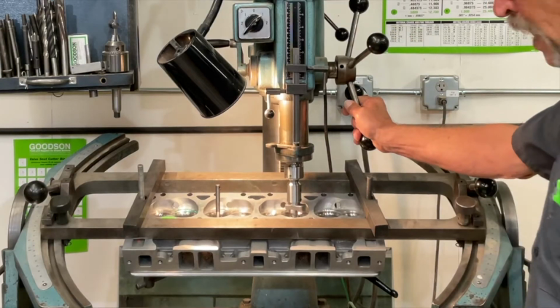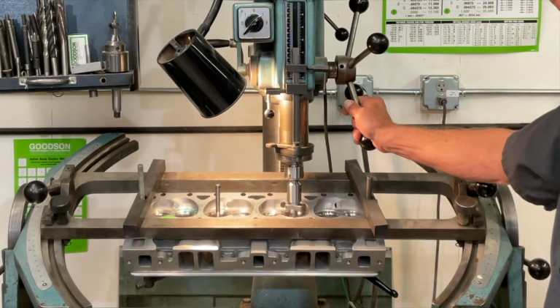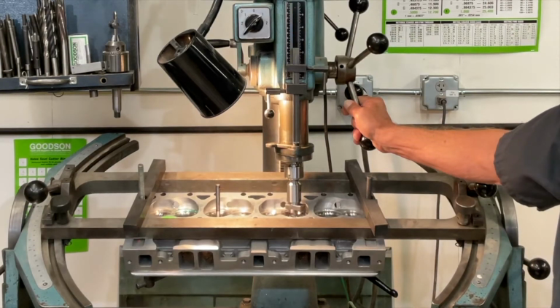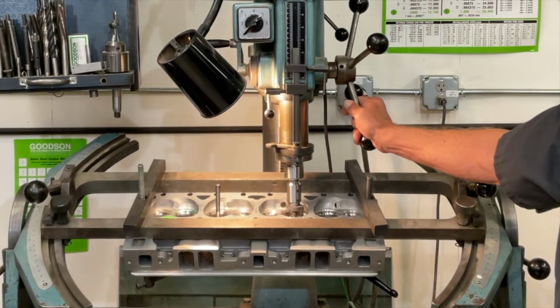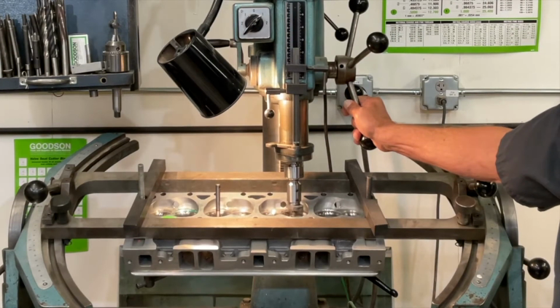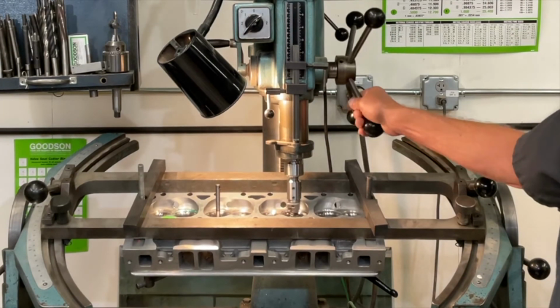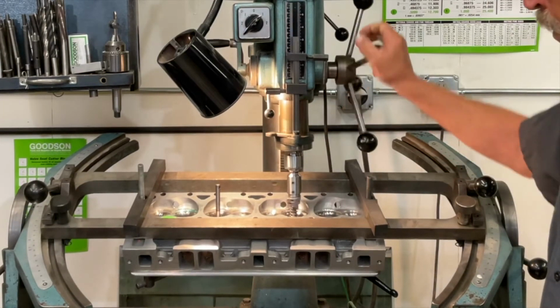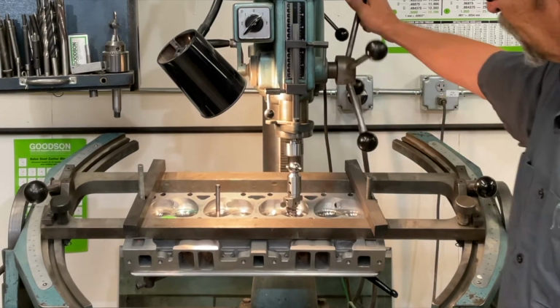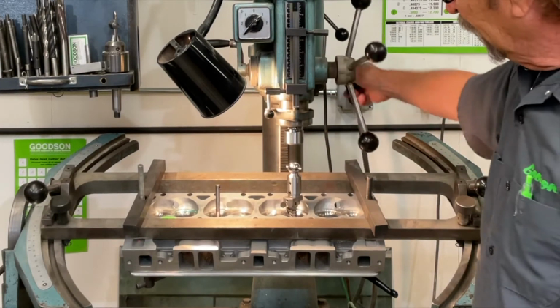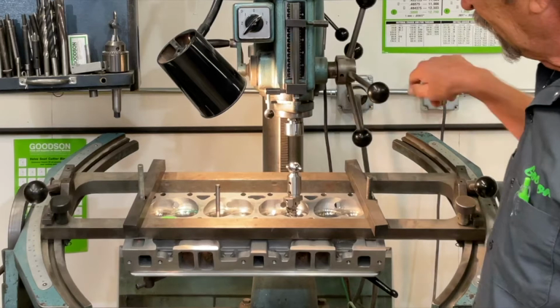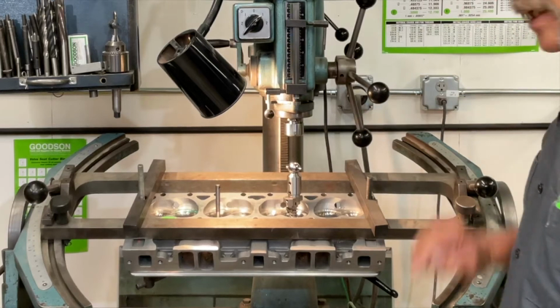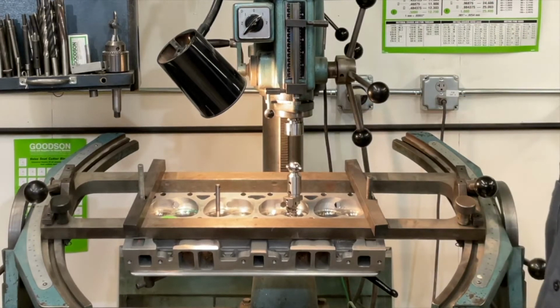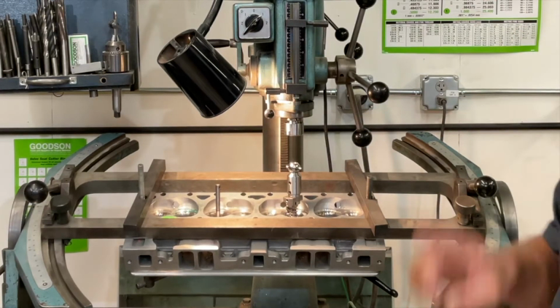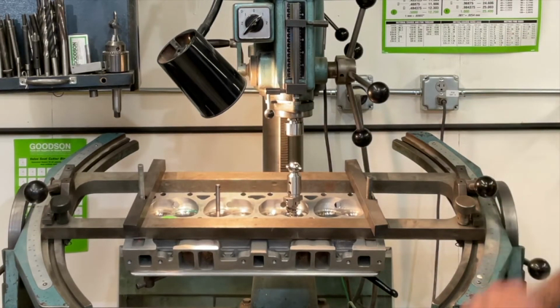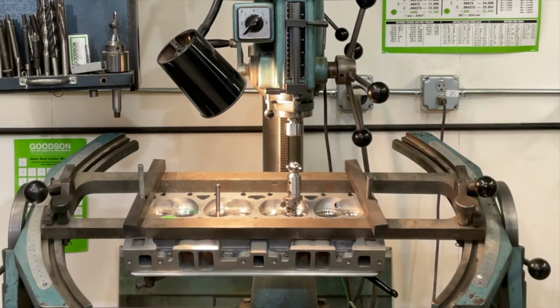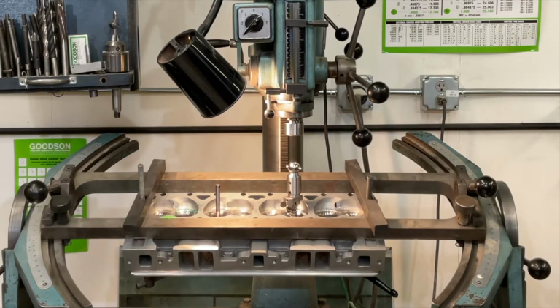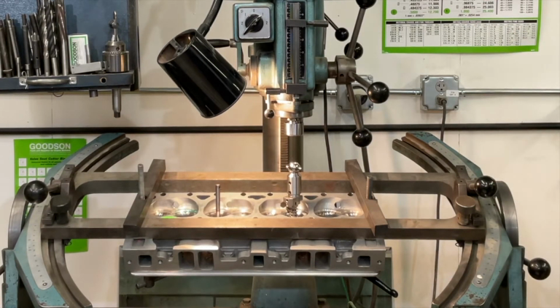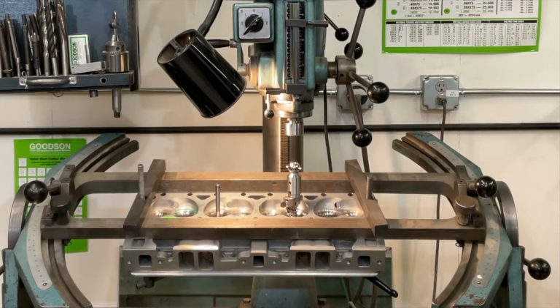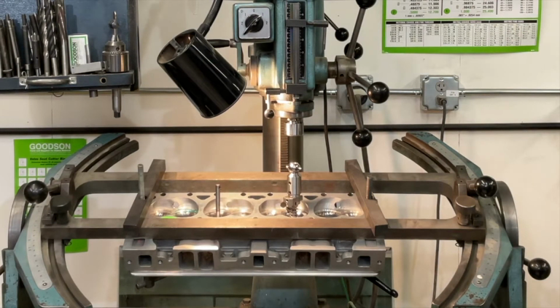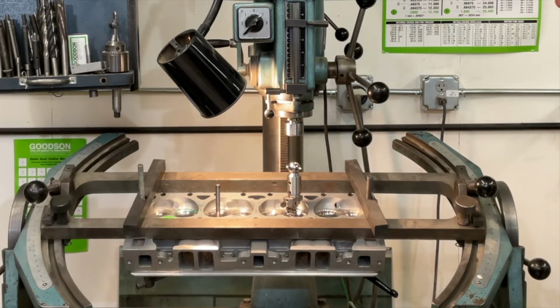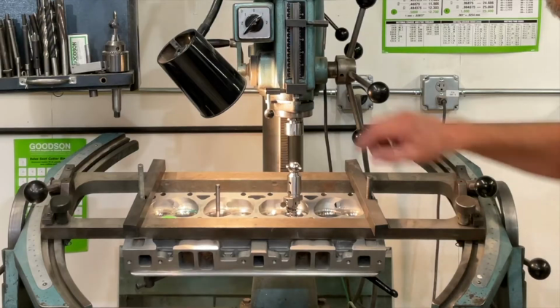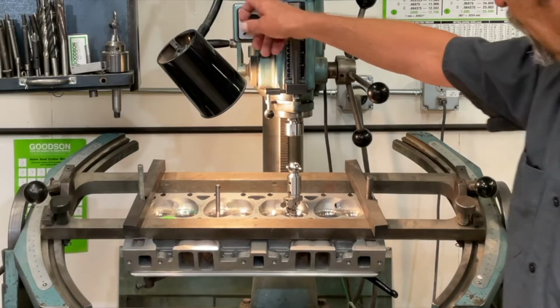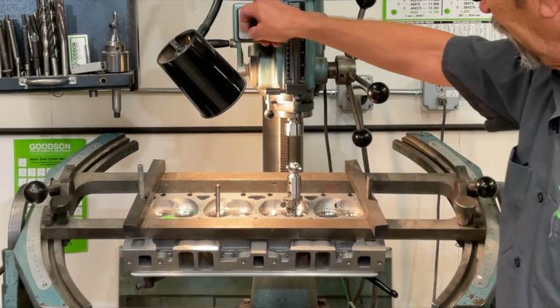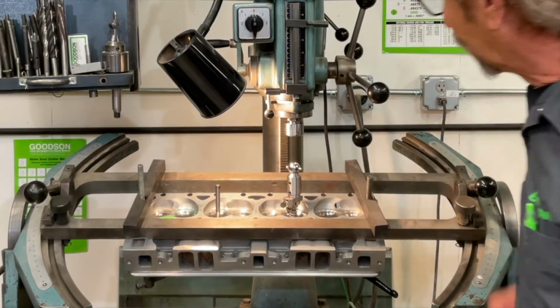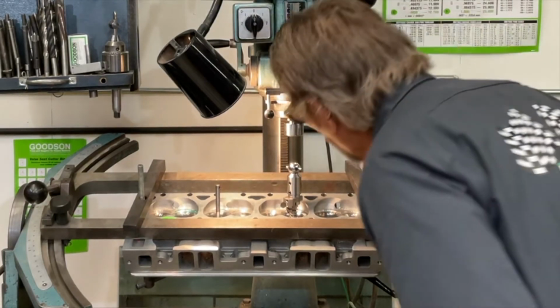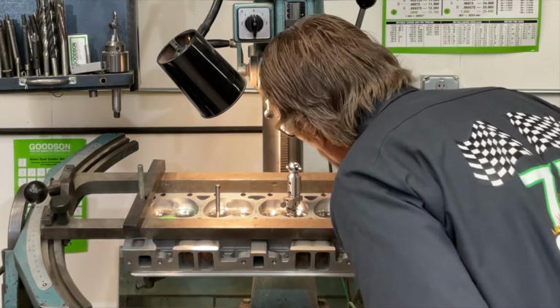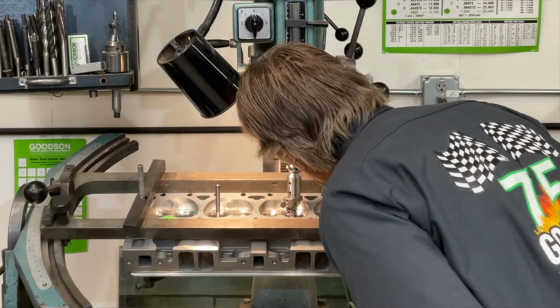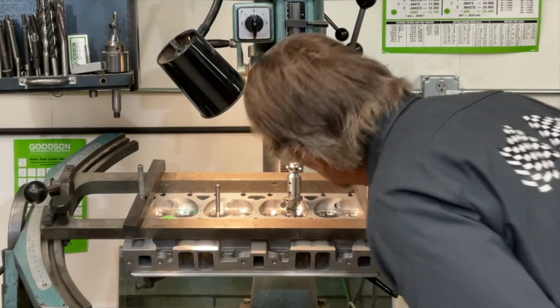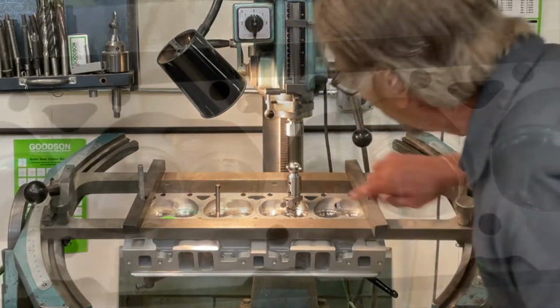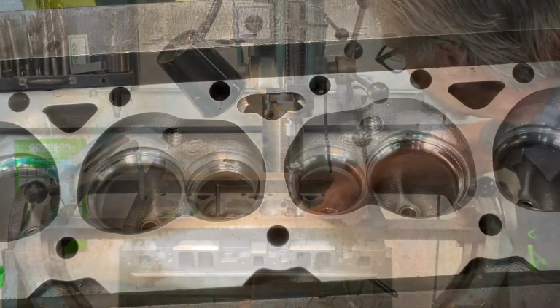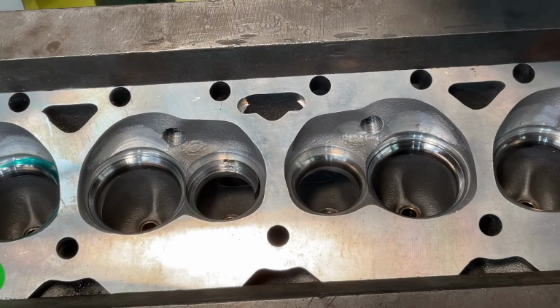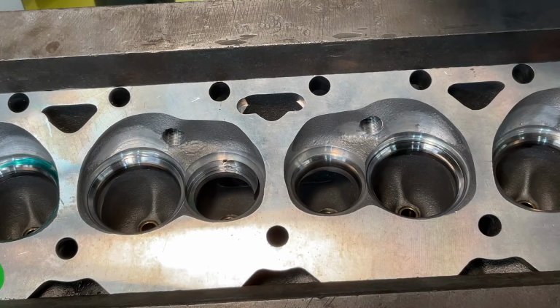You notice we're not getting any chatter like we had on the other one. I think that shows the integrity of this new Saber-Tooth cutter tip.